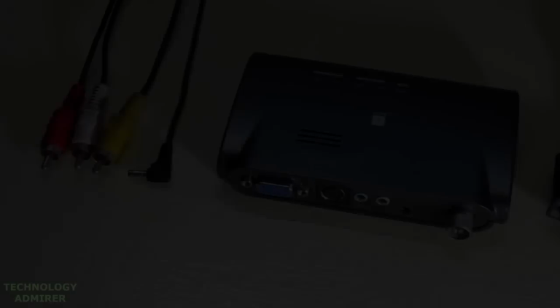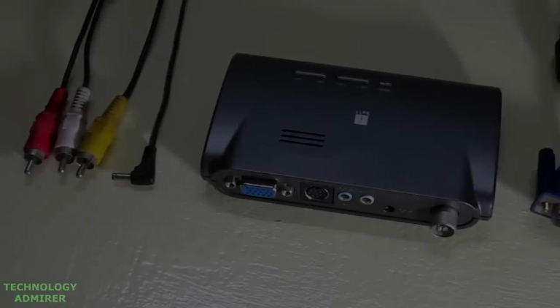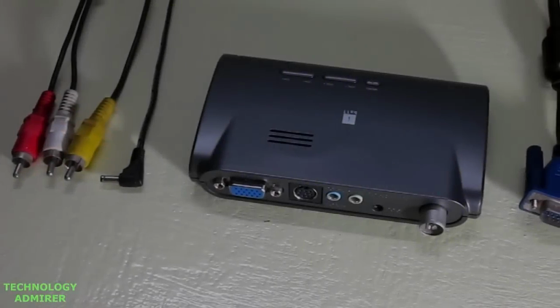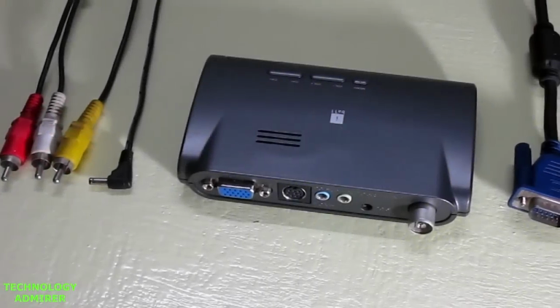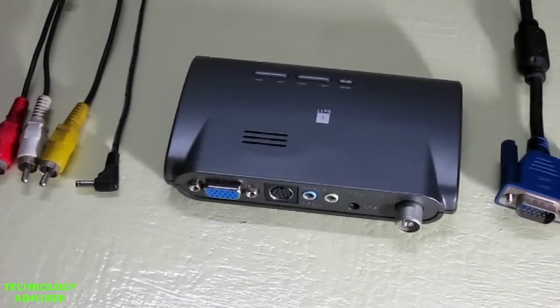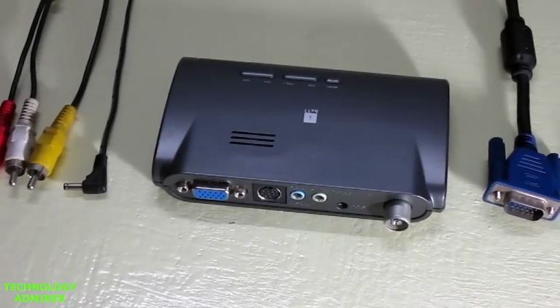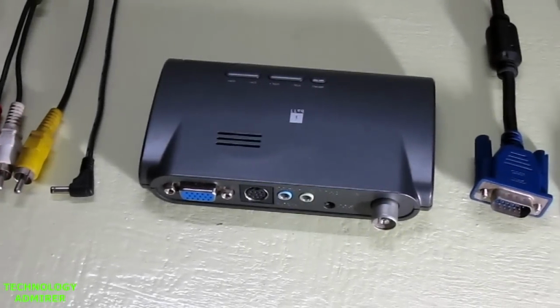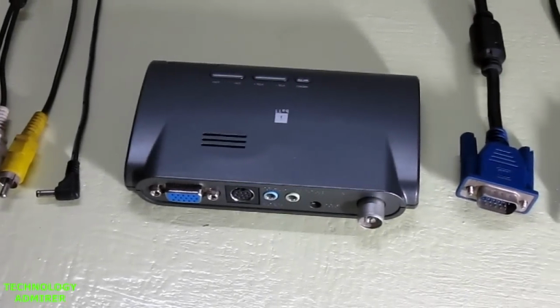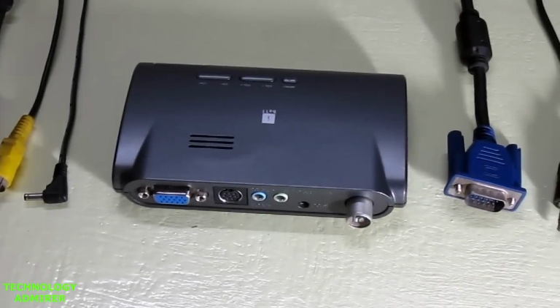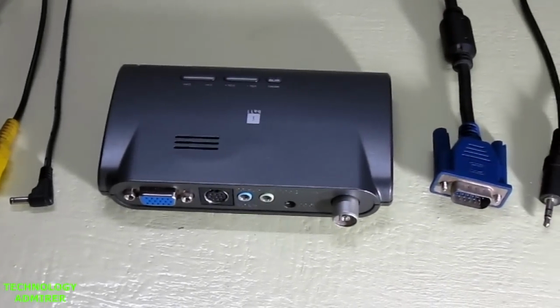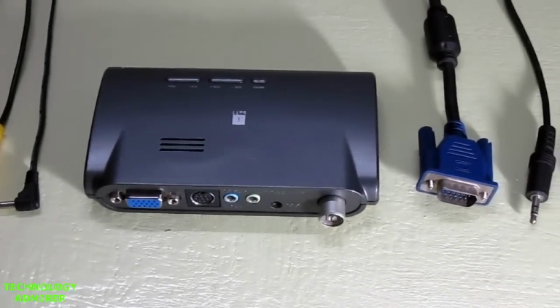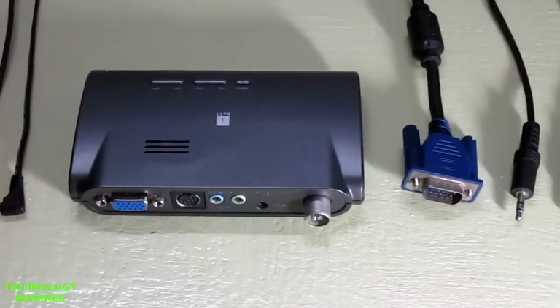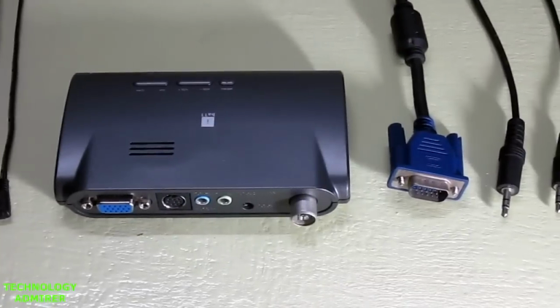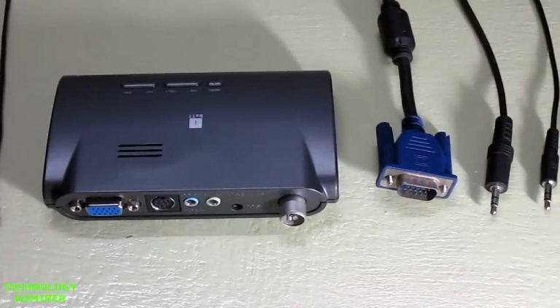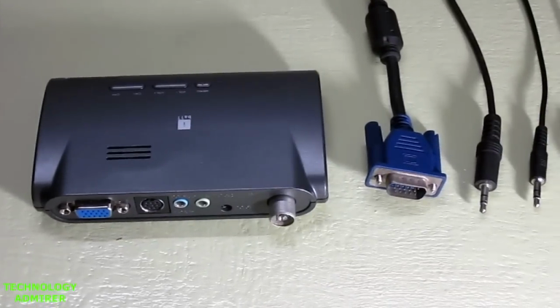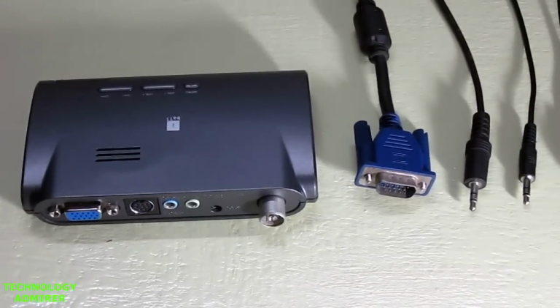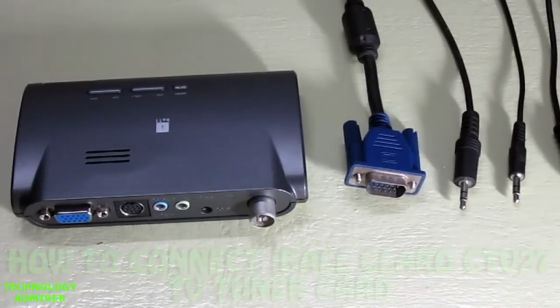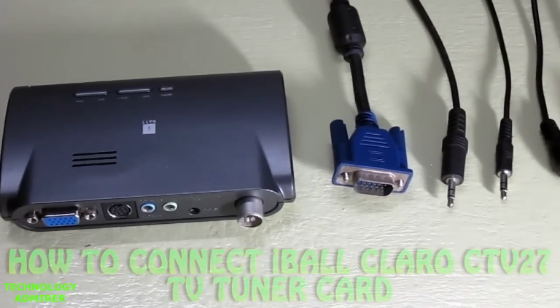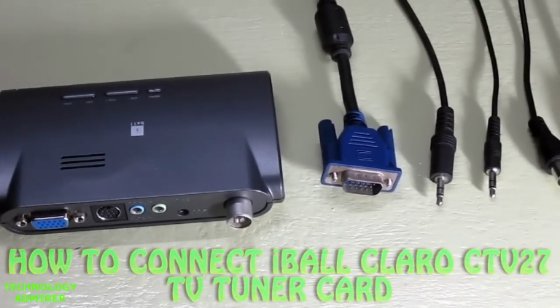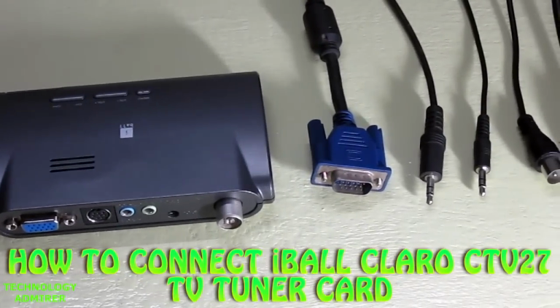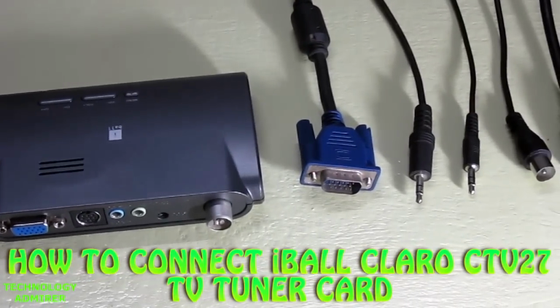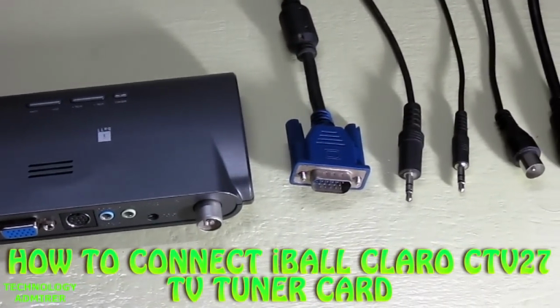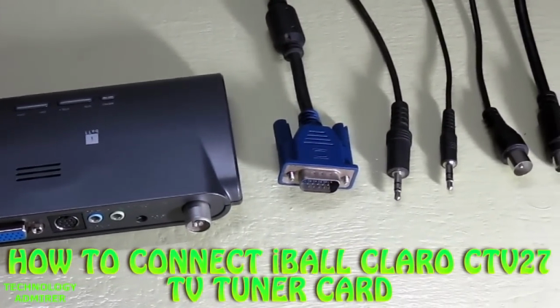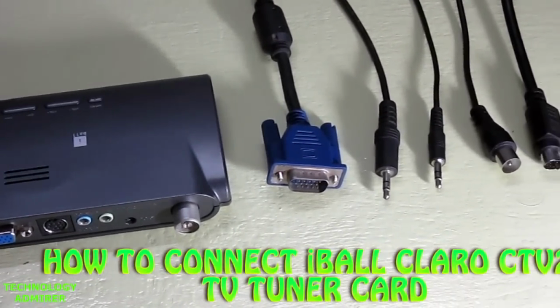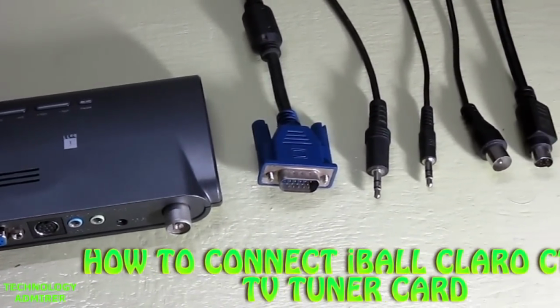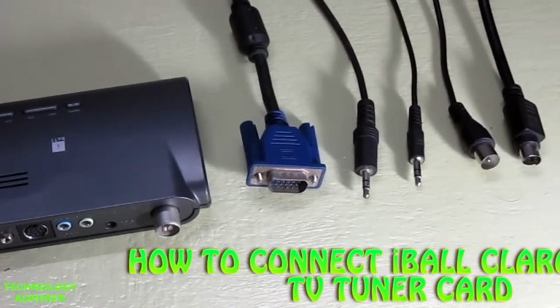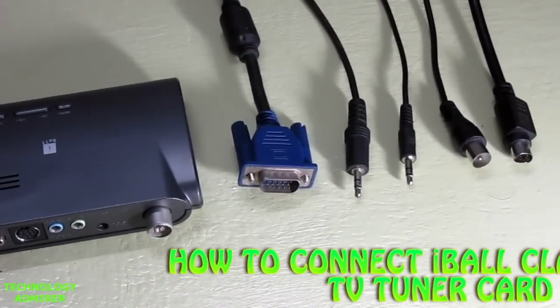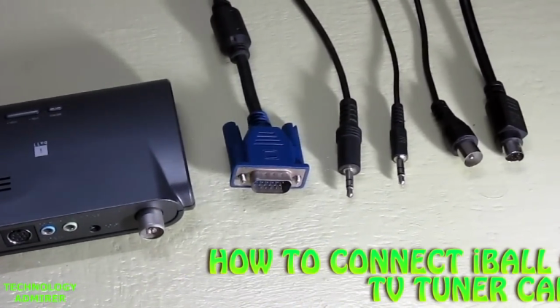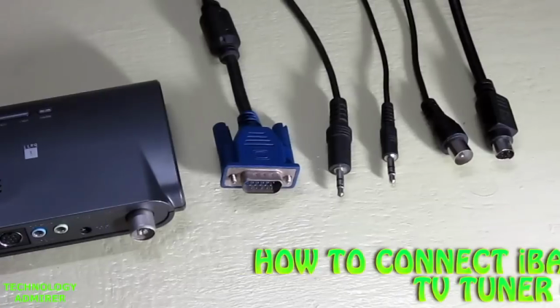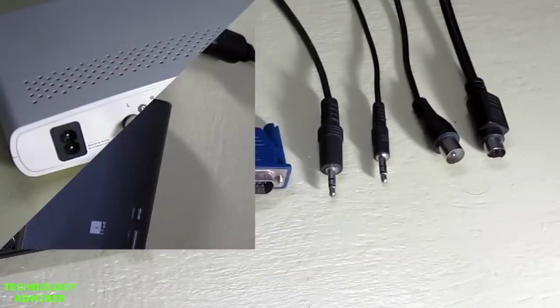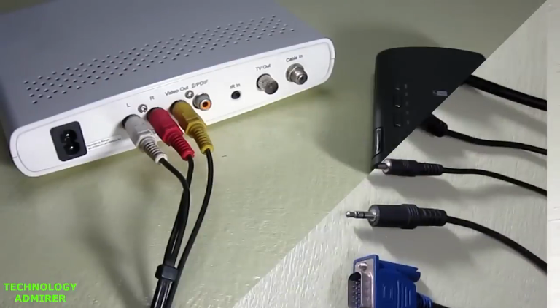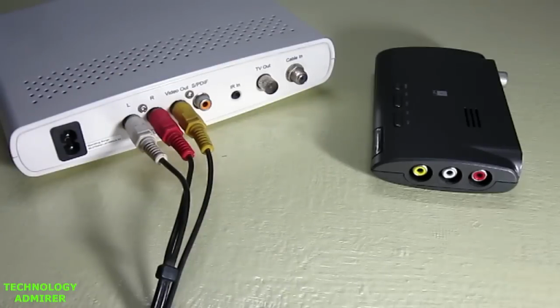Hey guys, what's up! Welcome to Technology Admirer. My name is Sovan and today I am going to show you guys how to connect this TV tuner card and get it up and running.